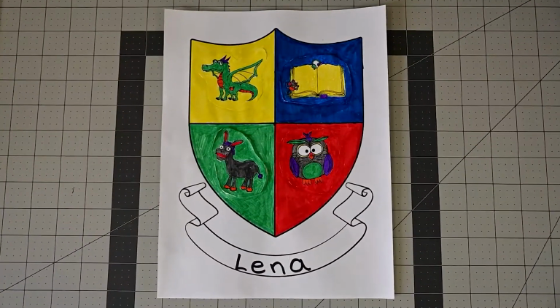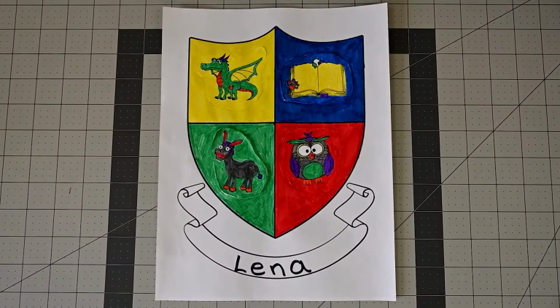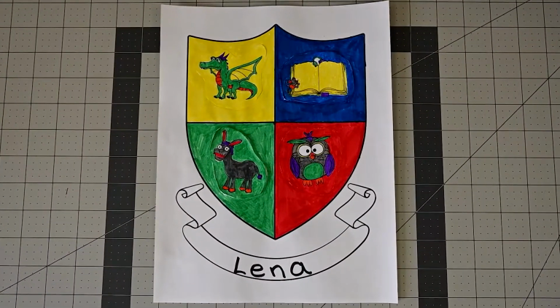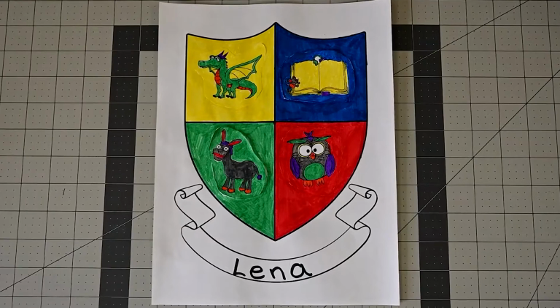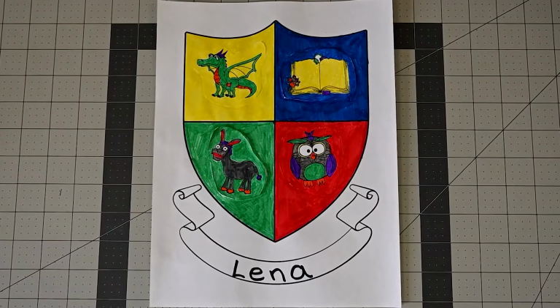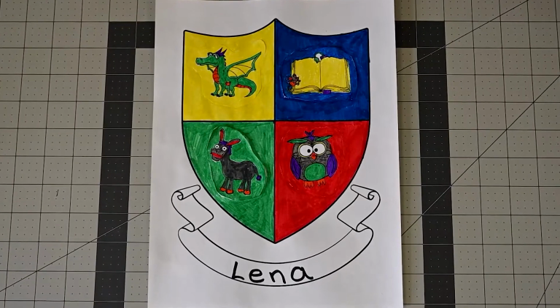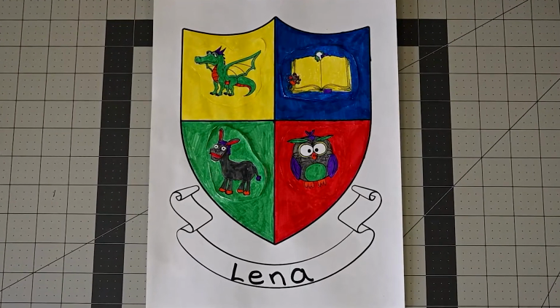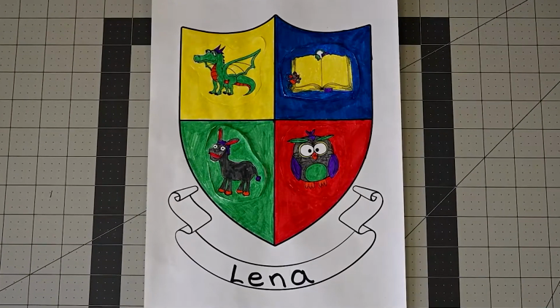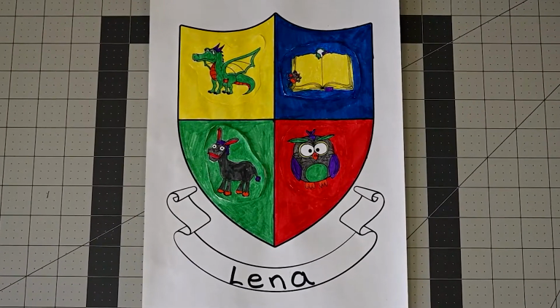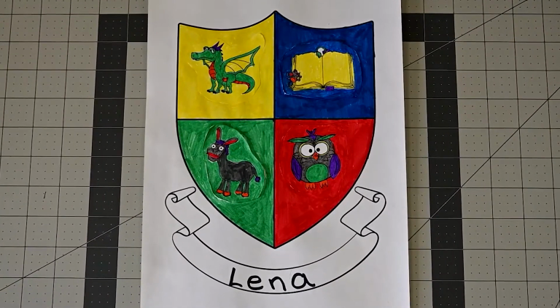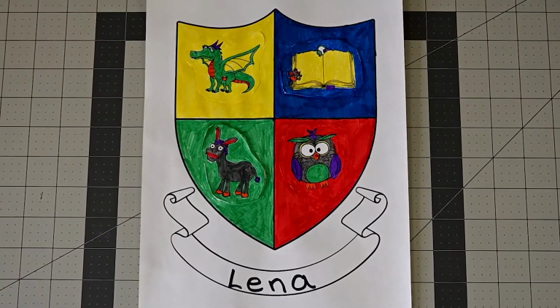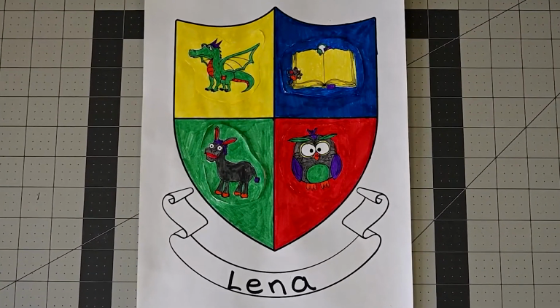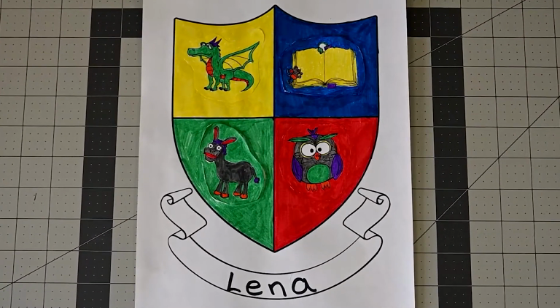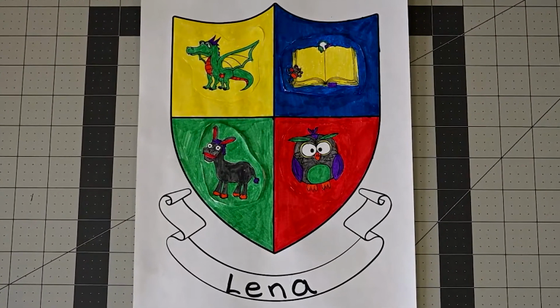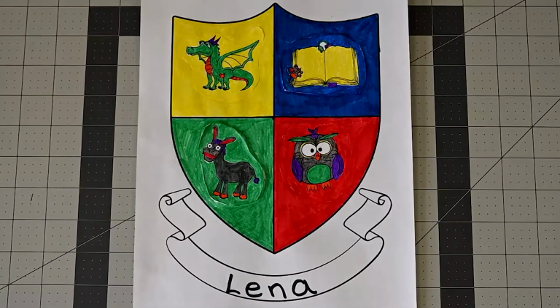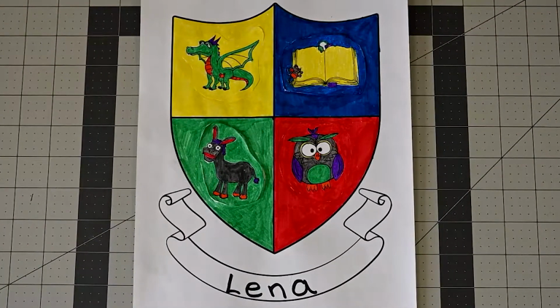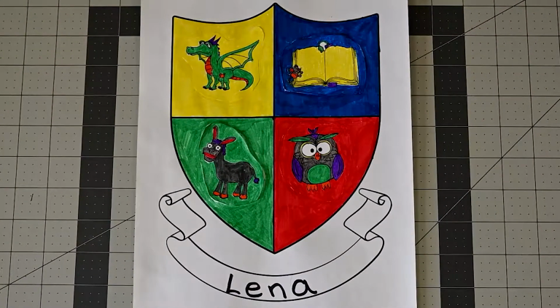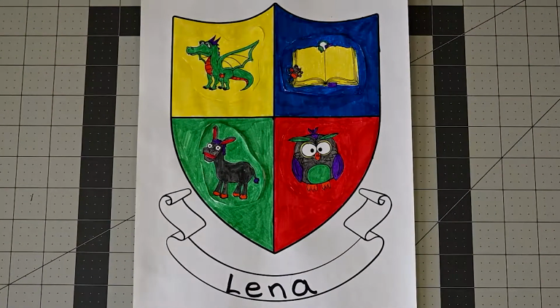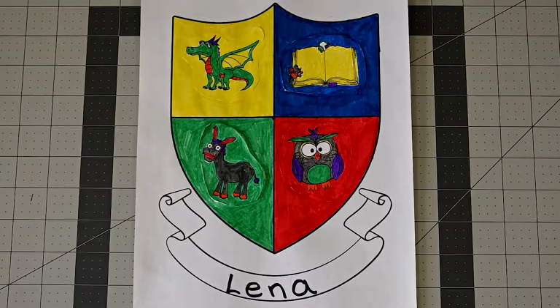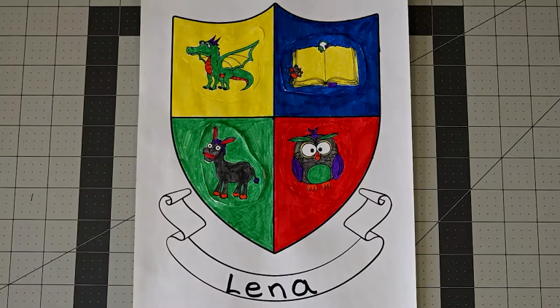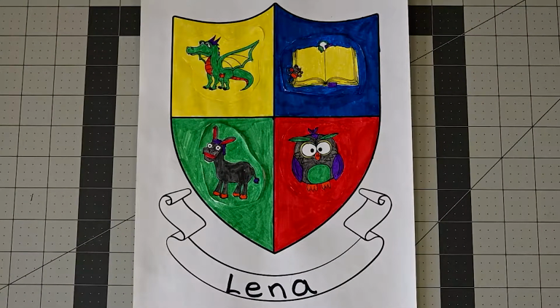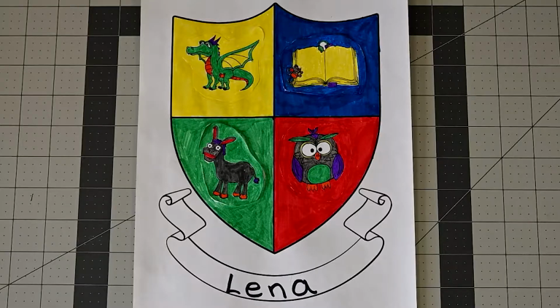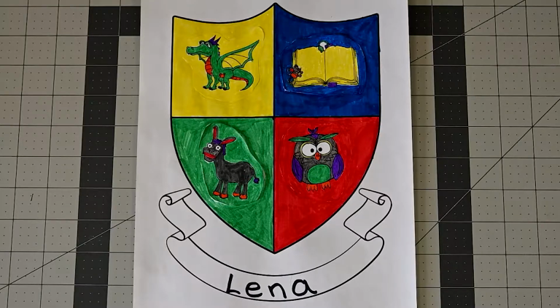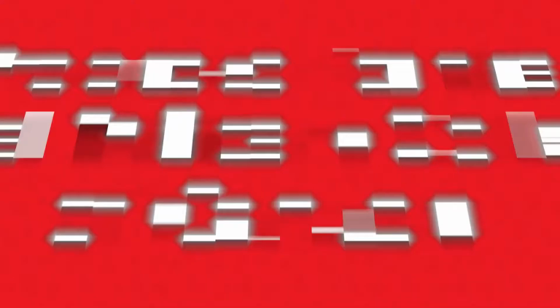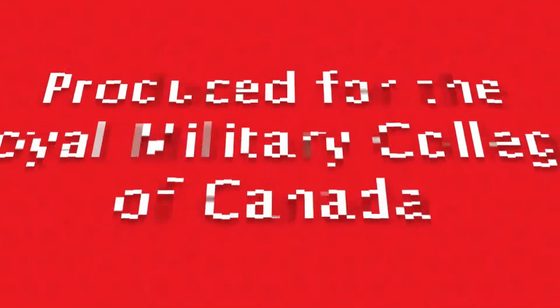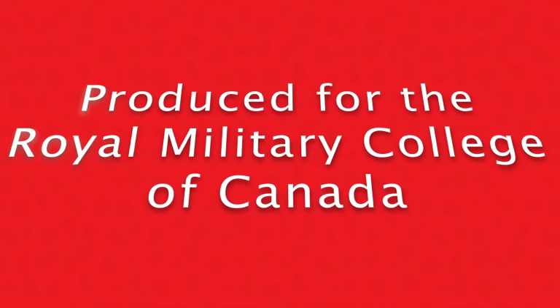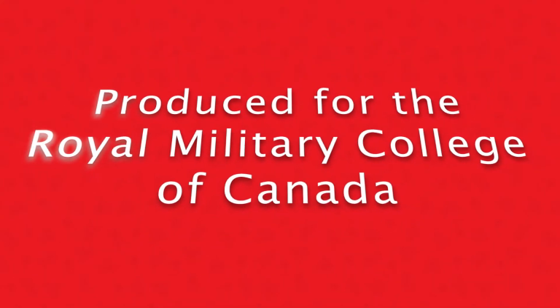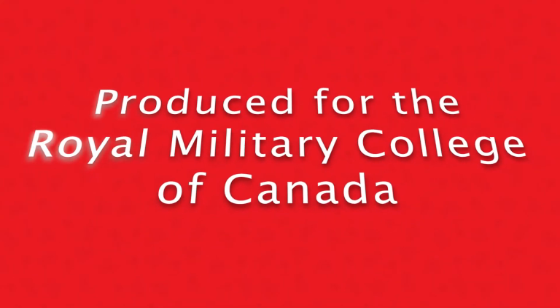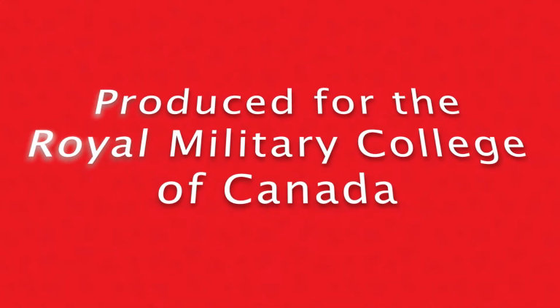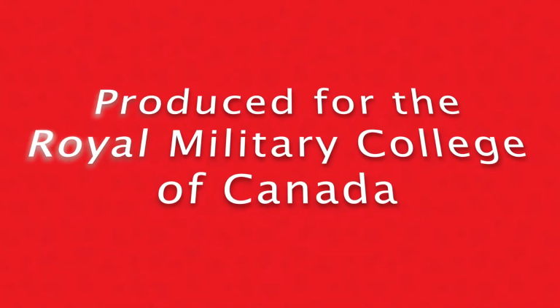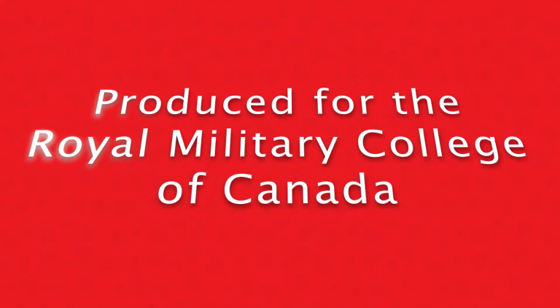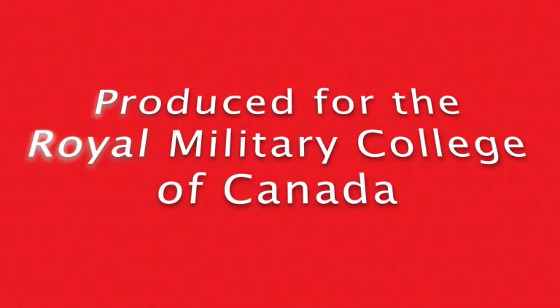There! We're done! Thanks so much for making a coat of arms with the RMC Museum.